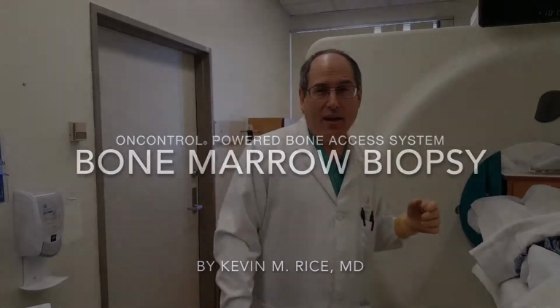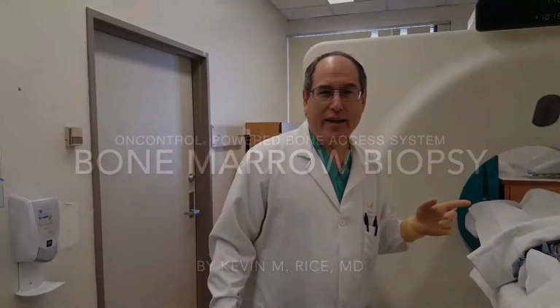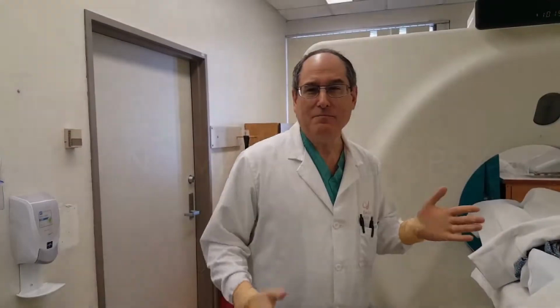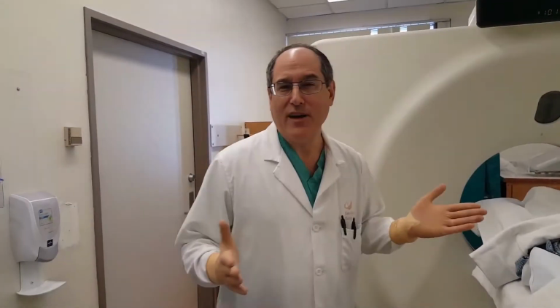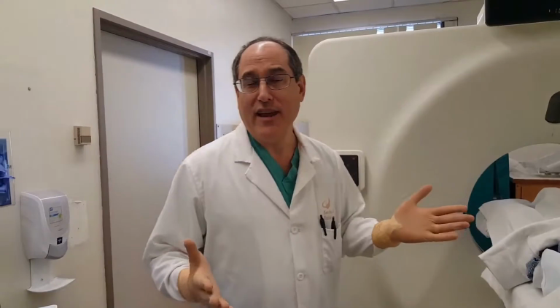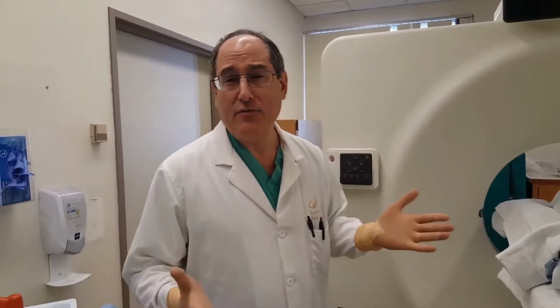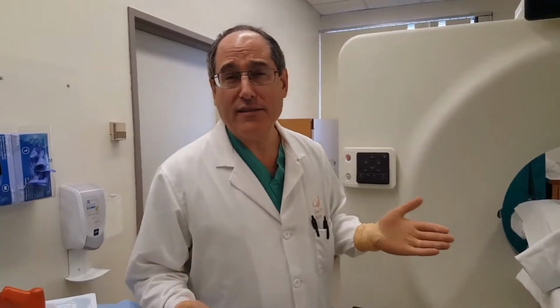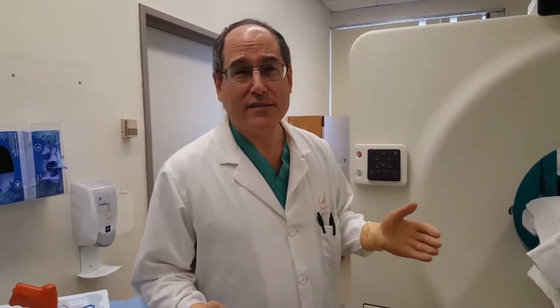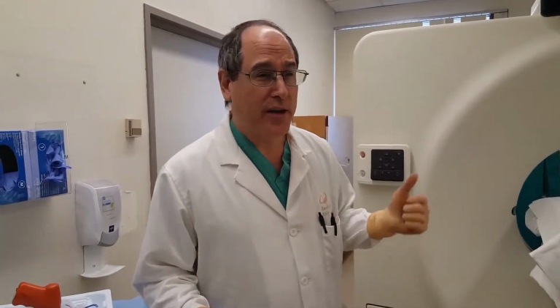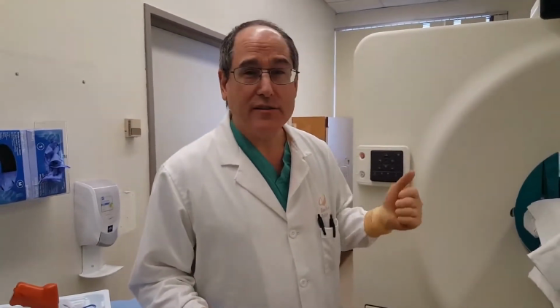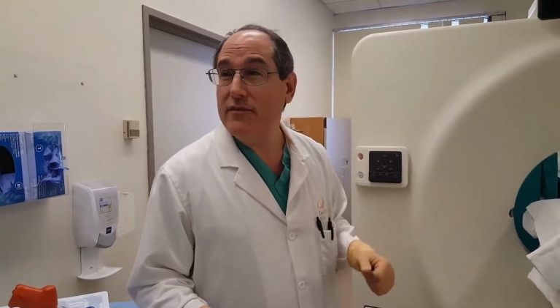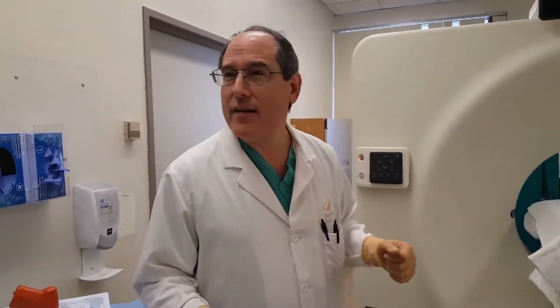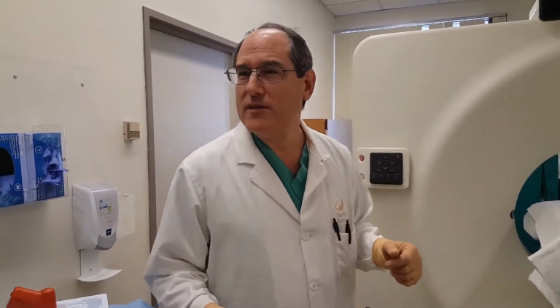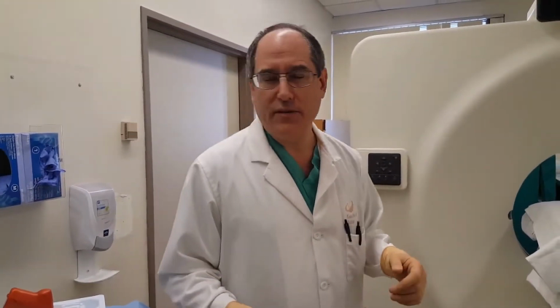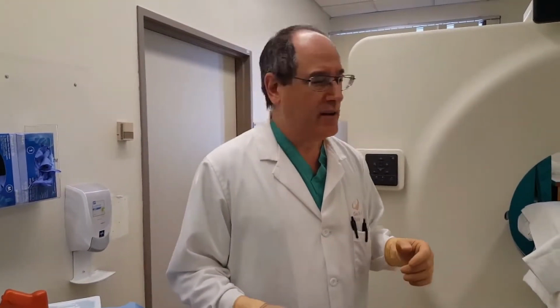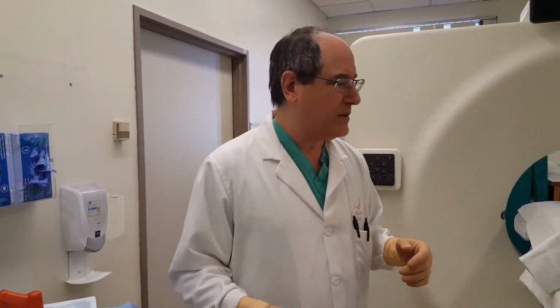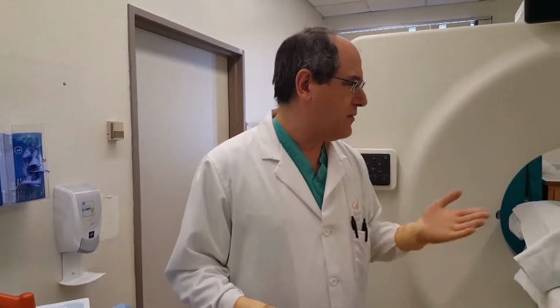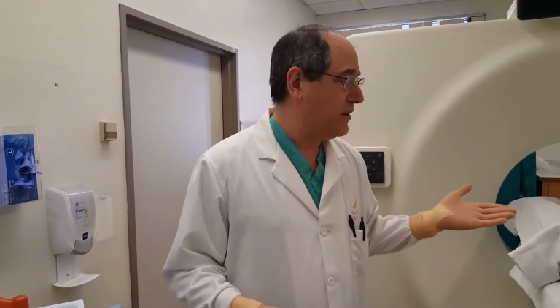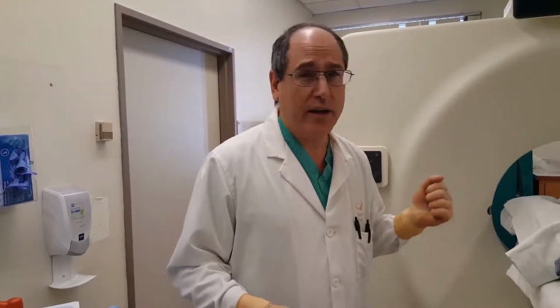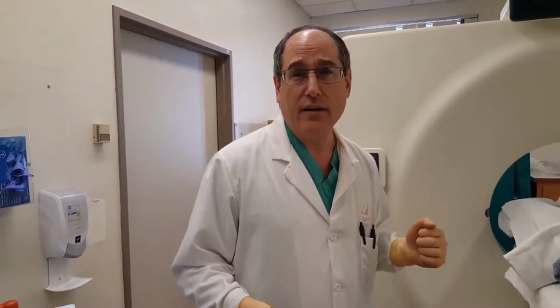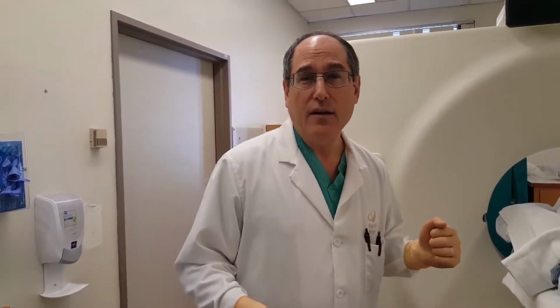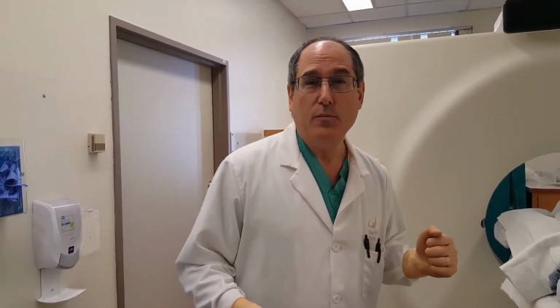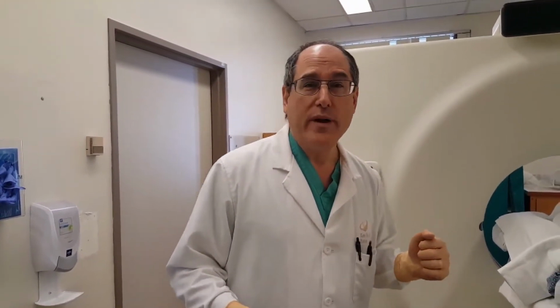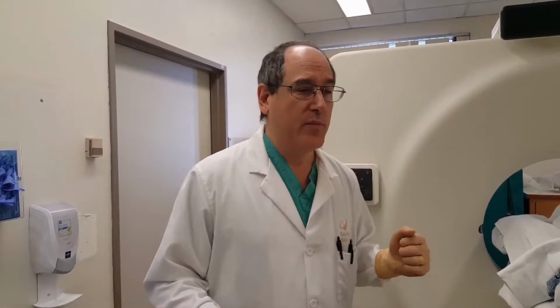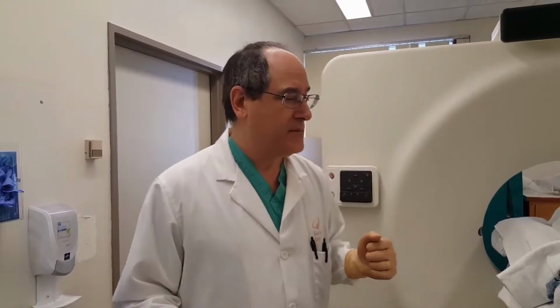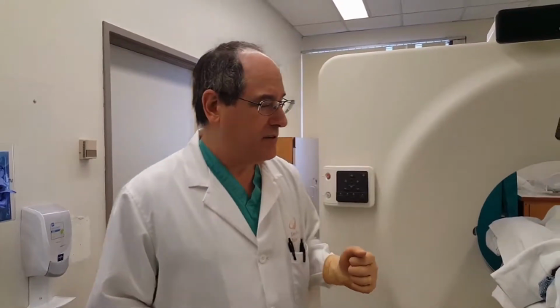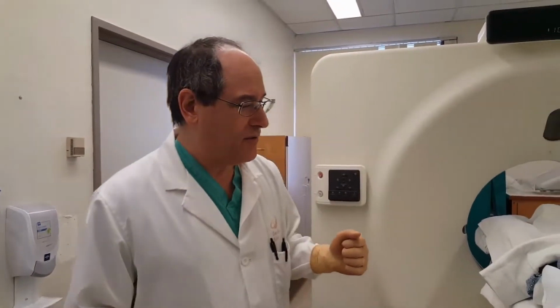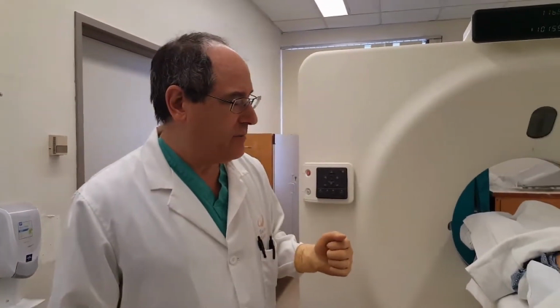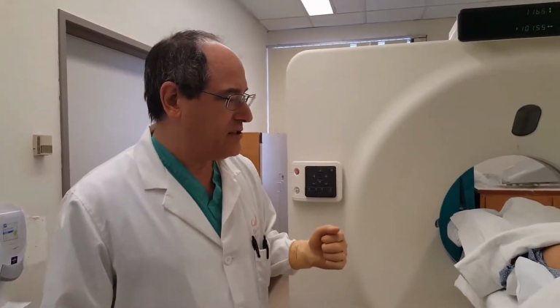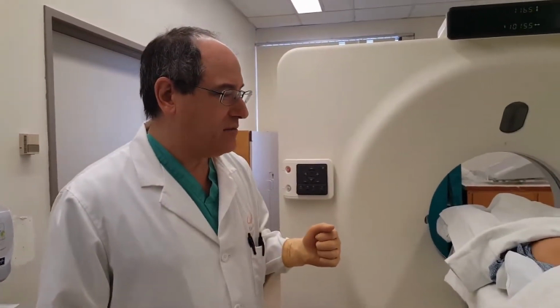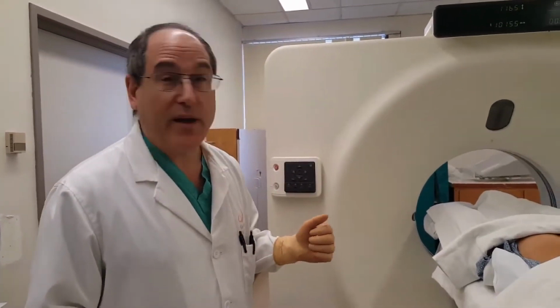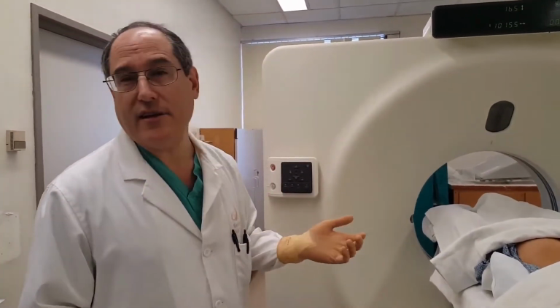Hey, I'm Dr. Kevin Rice, Radiologist at Valley Presbyterian Hospital. Today we're going to be doing a bone marrow biopsy for a patient with pancytopenia.